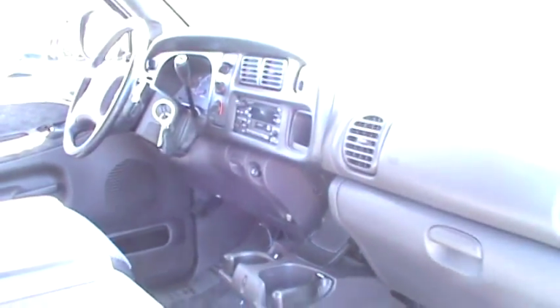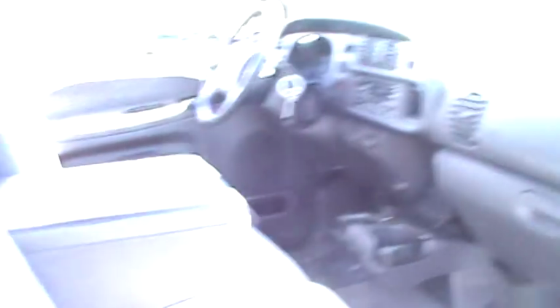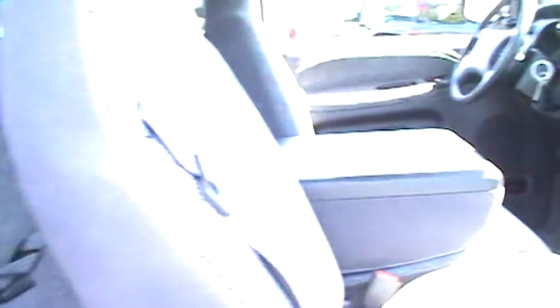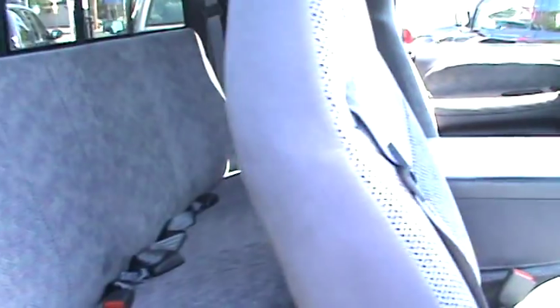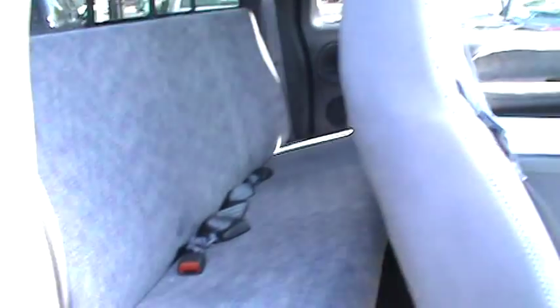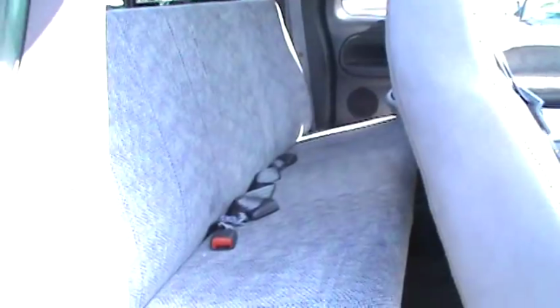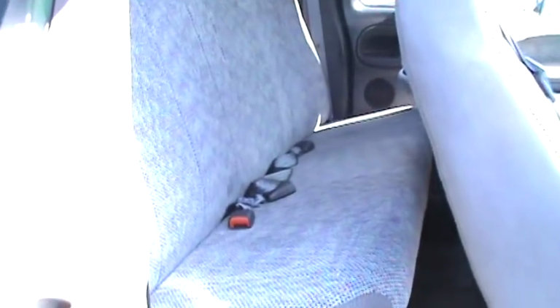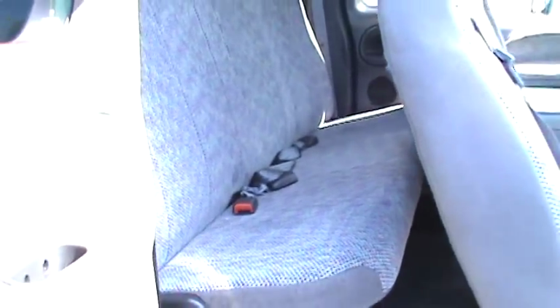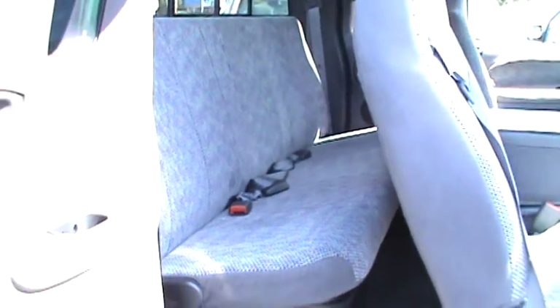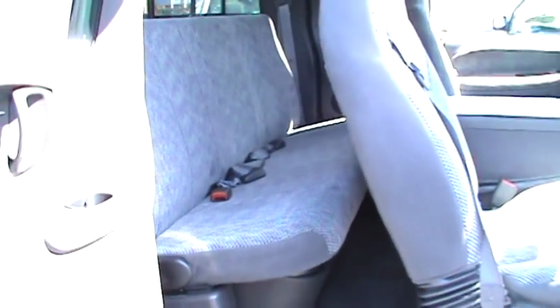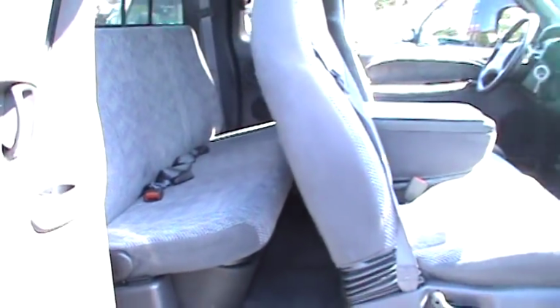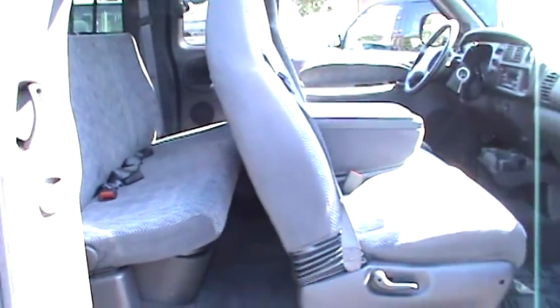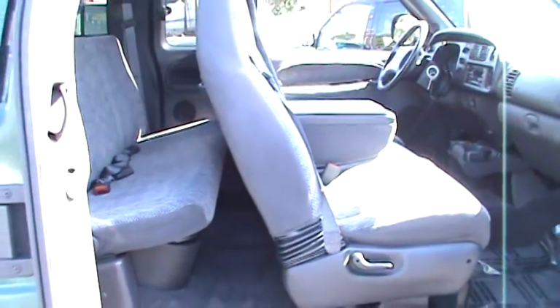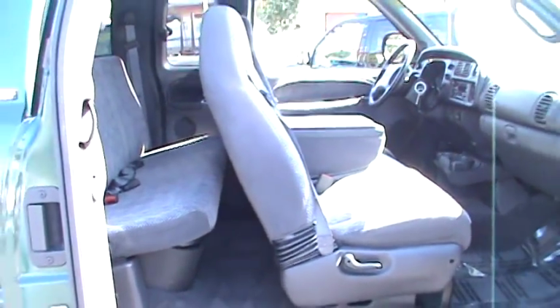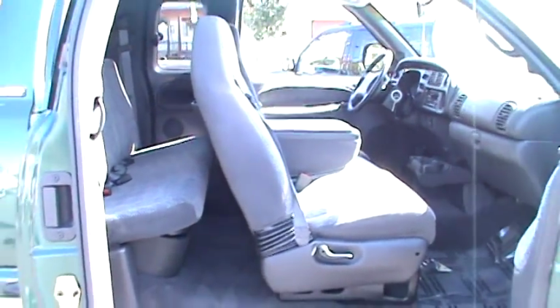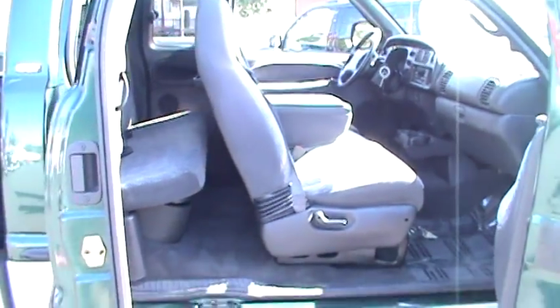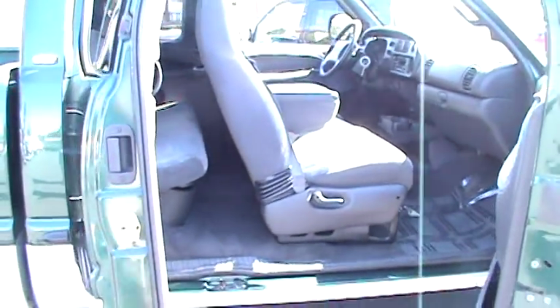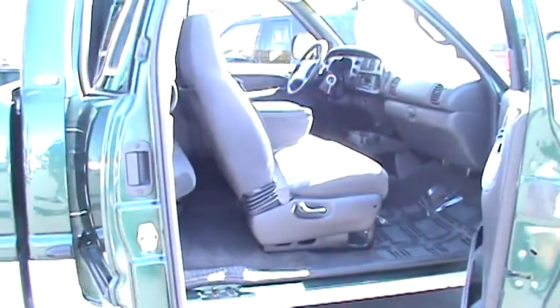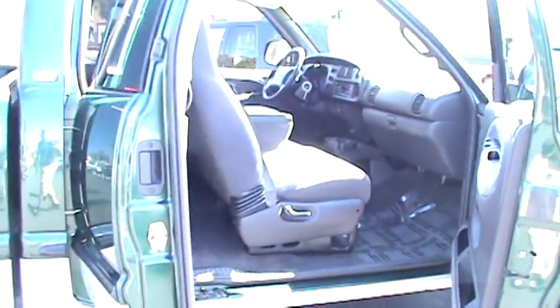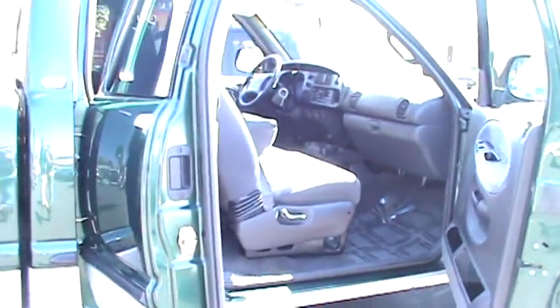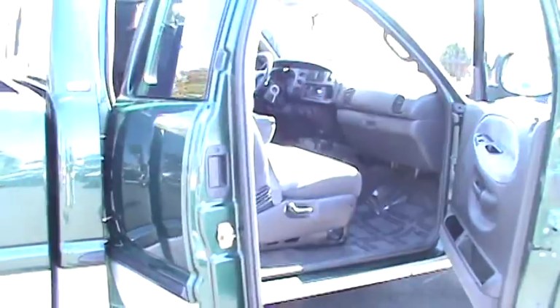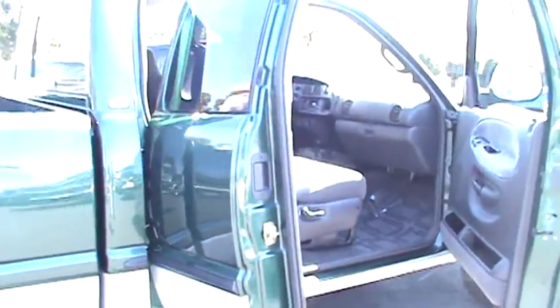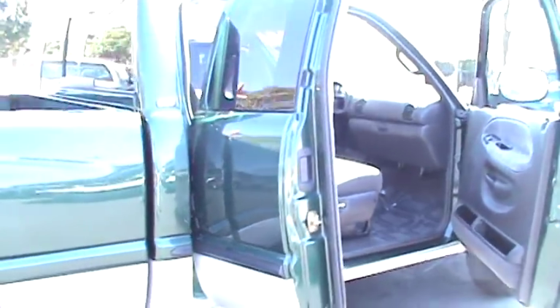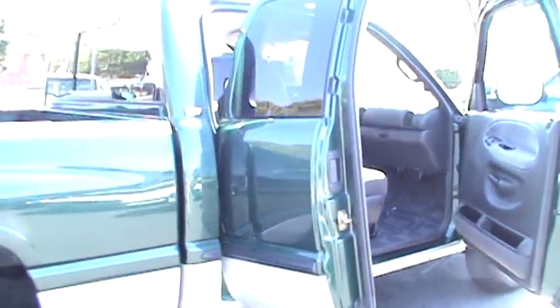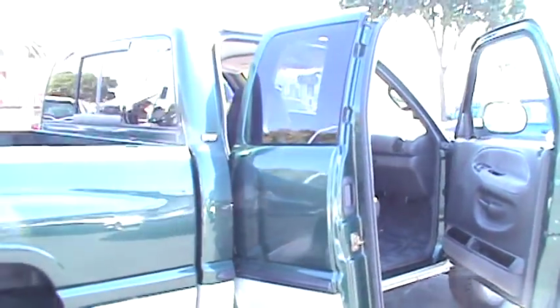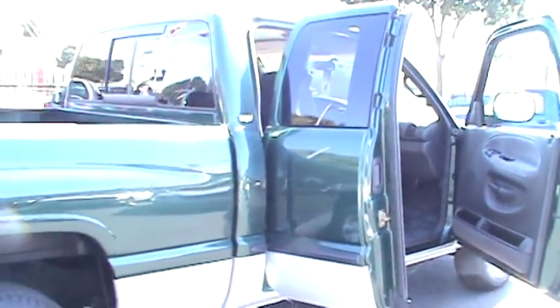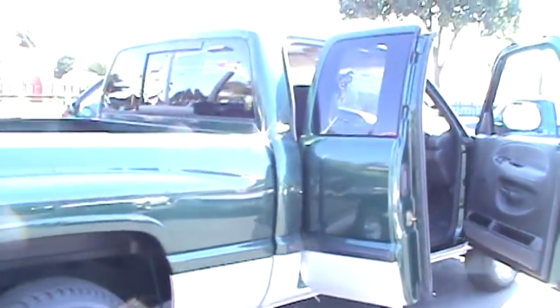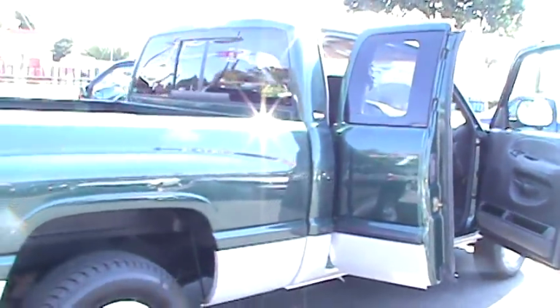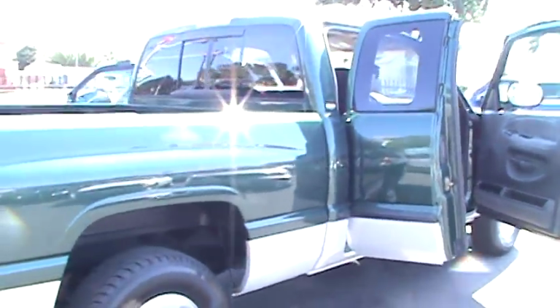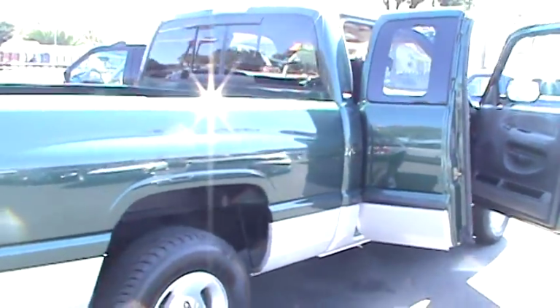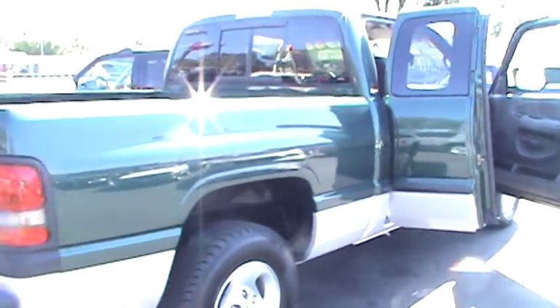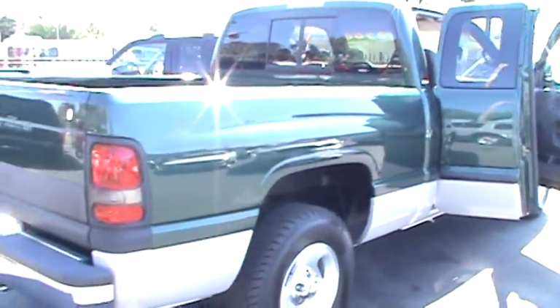Come and take a look at this nice truck before it's too late. We have over 30 years of experience and sell only top quality and Carfax guaranteed vehicles. We have financing for everyone and we'll accept your trade-ins.